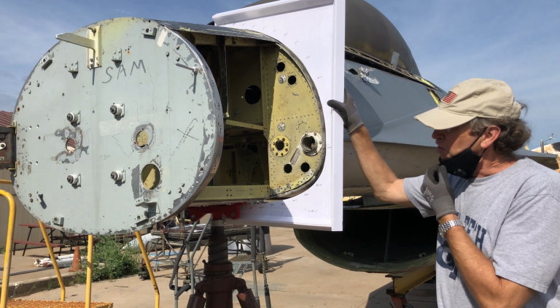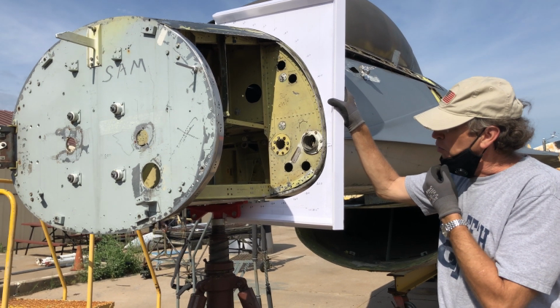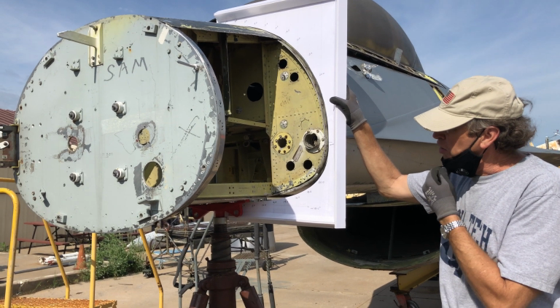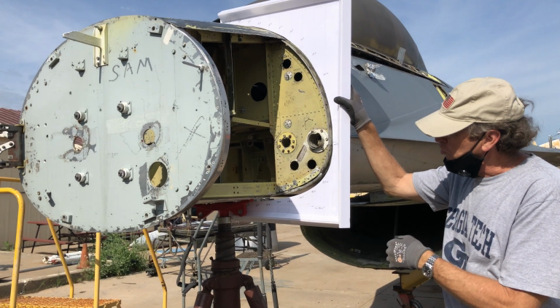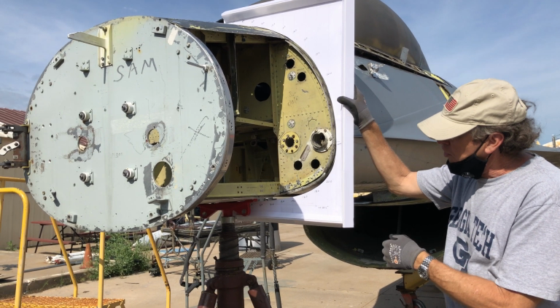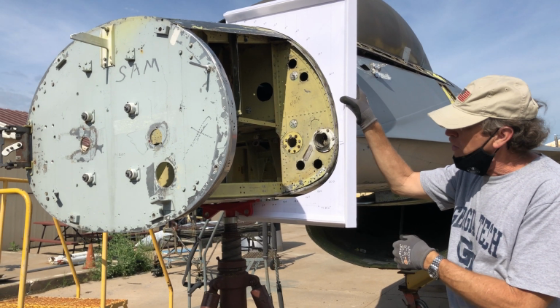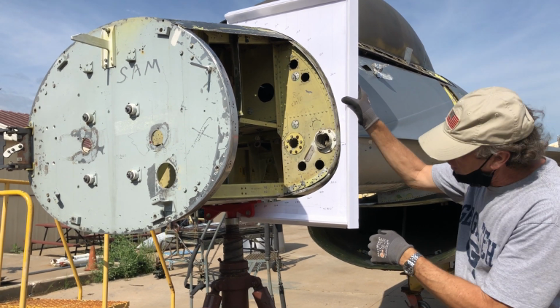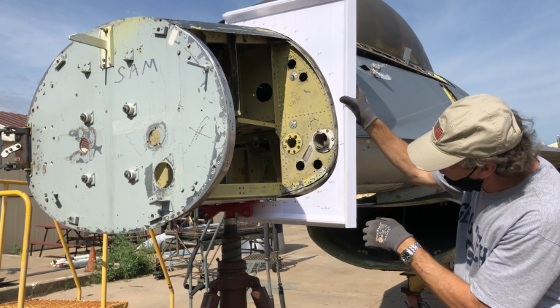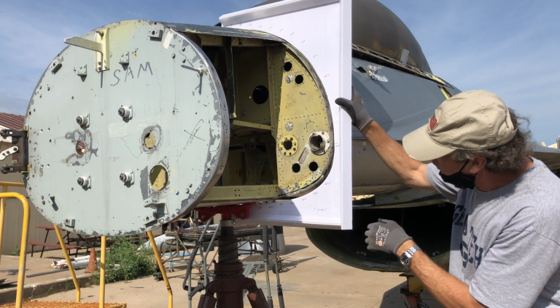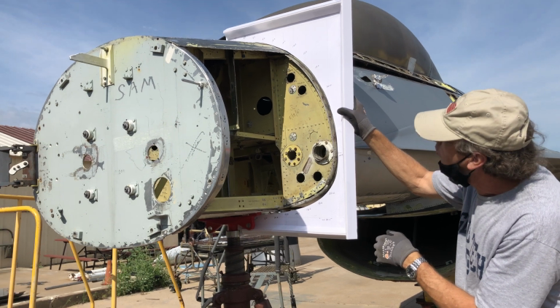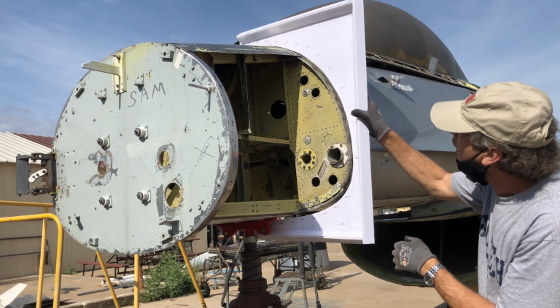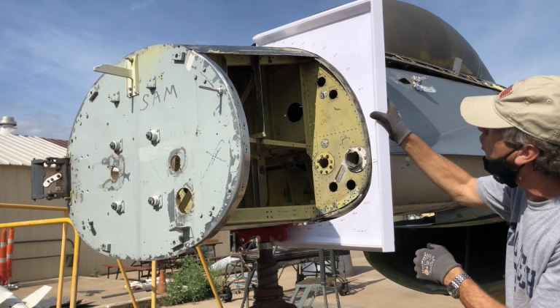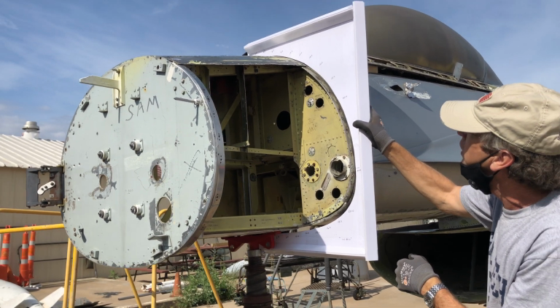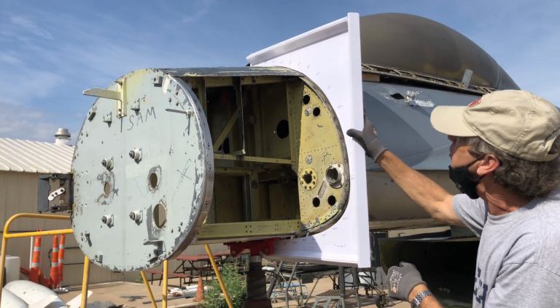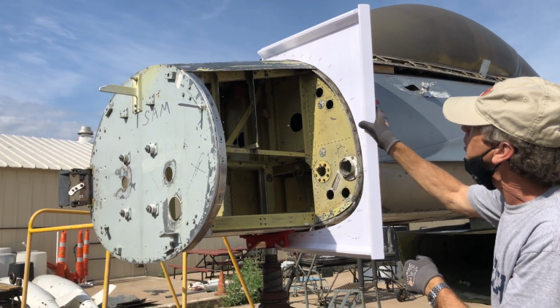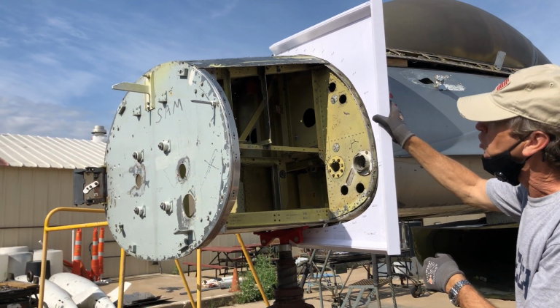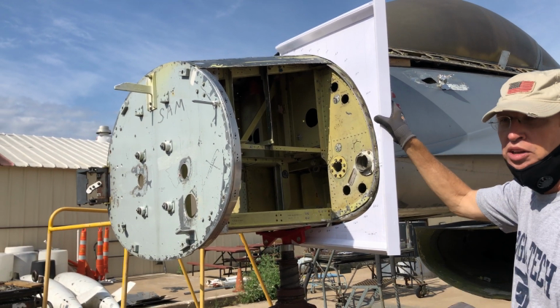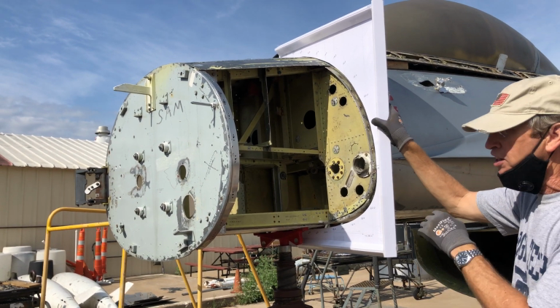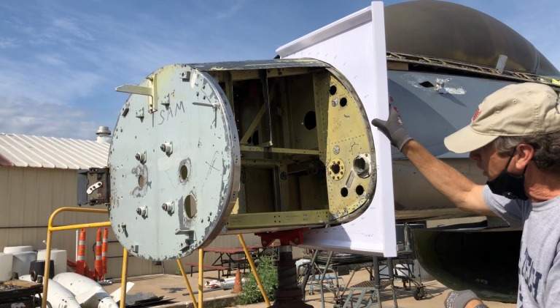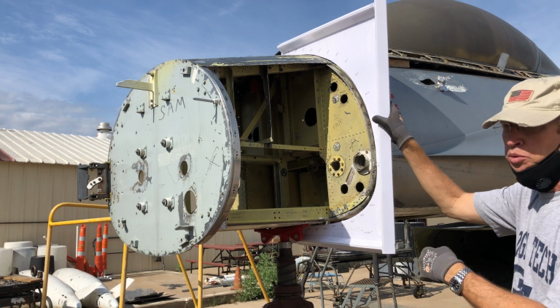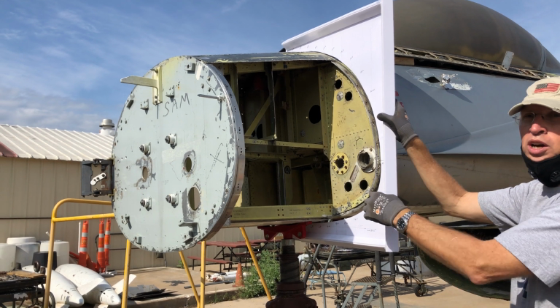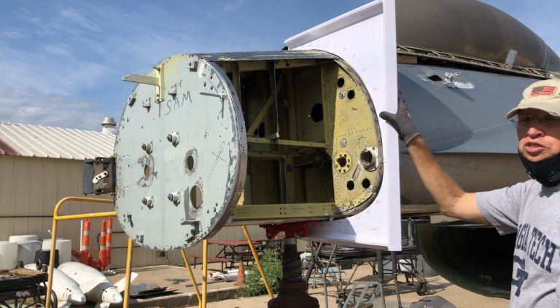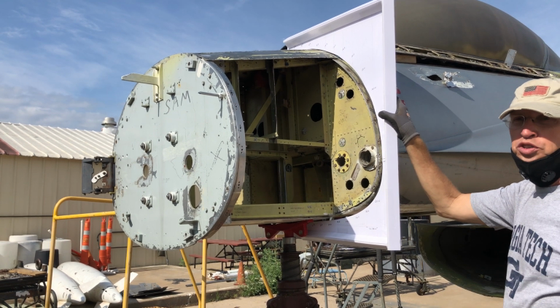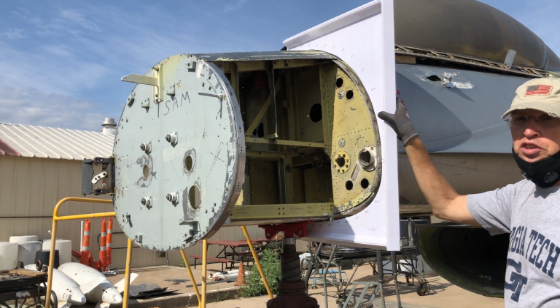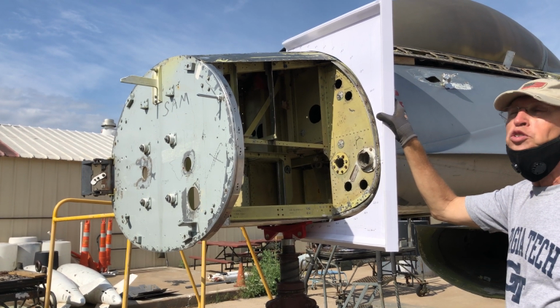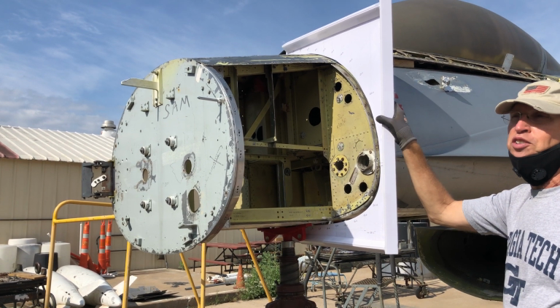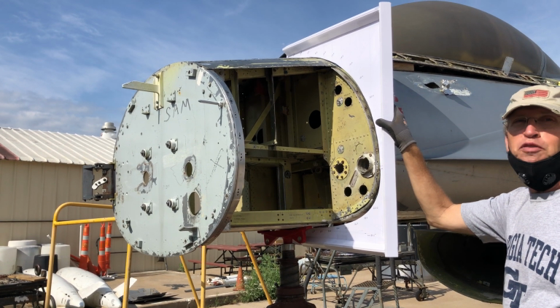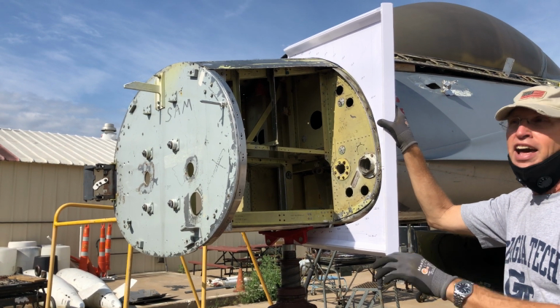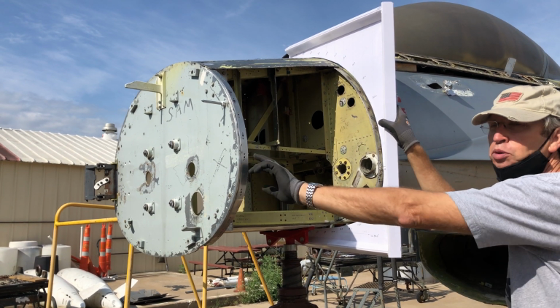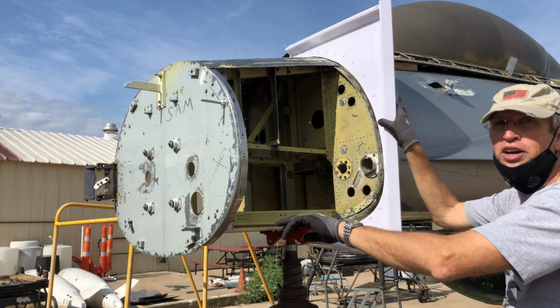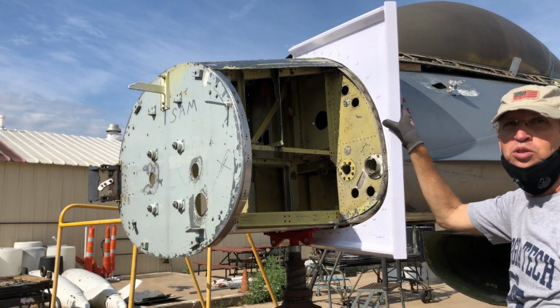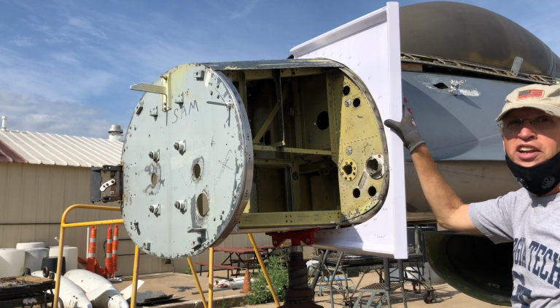What we're doing here is just checking the fit of this. I've got to get this located a little more exact before I take my measurements. I'm just getting things out of the way — there was some old structure, and new structure that the Air Force added when they put the production nose on.